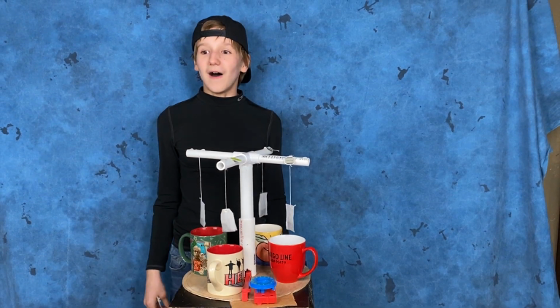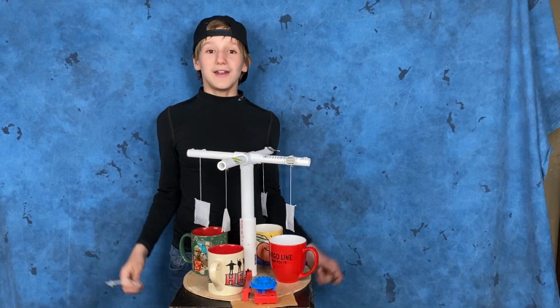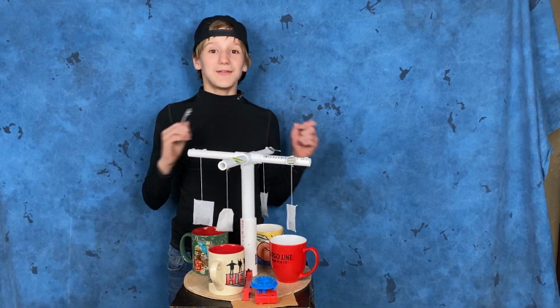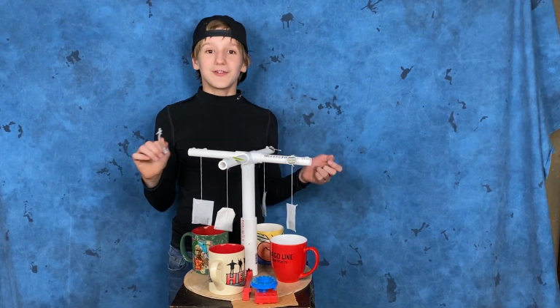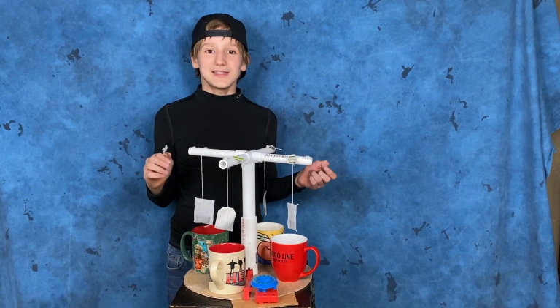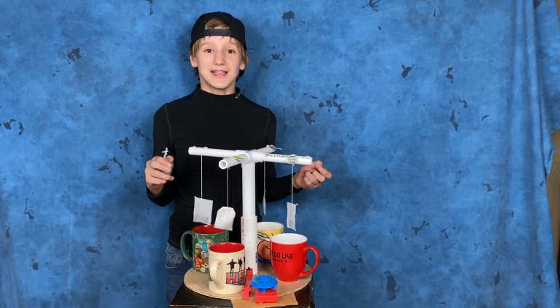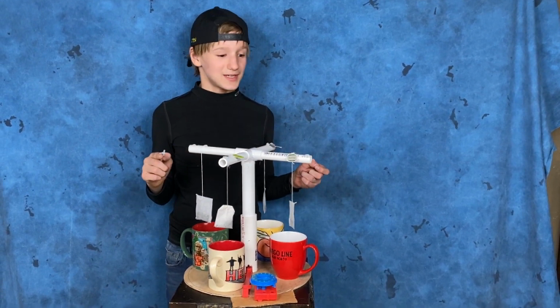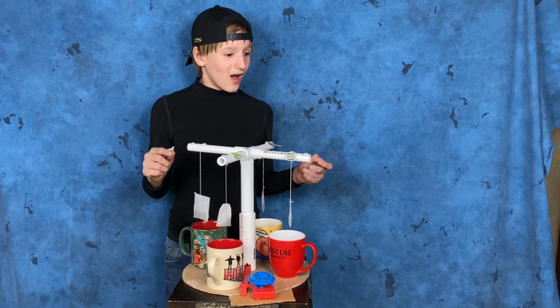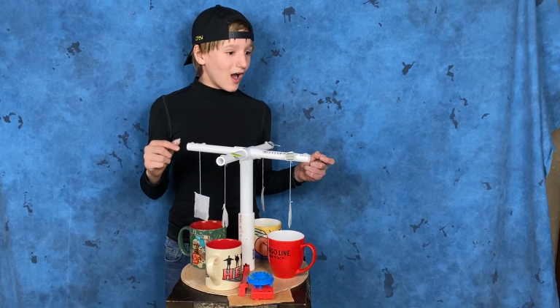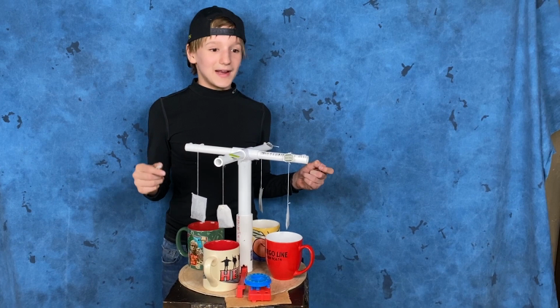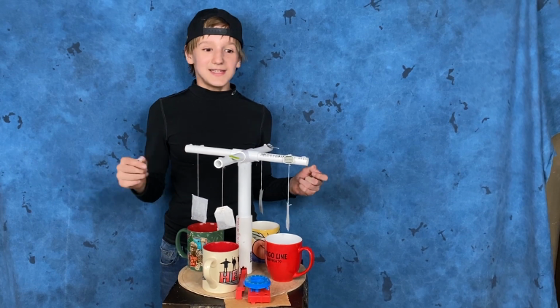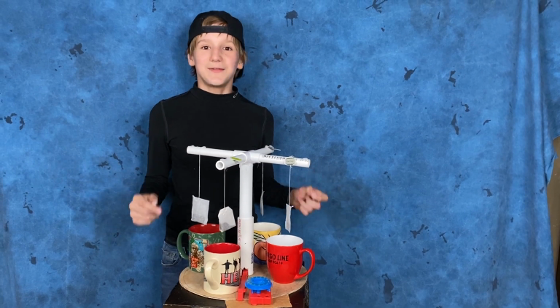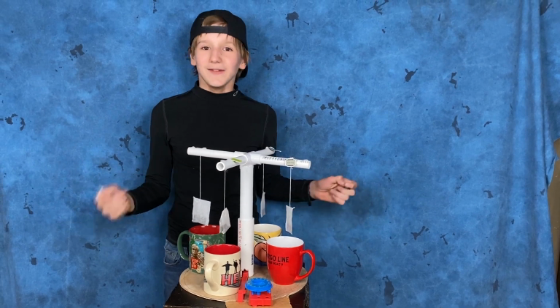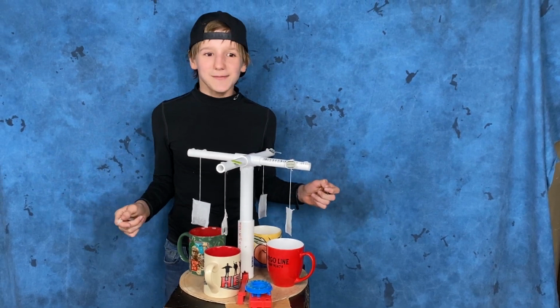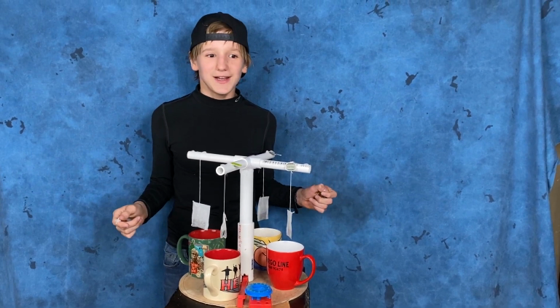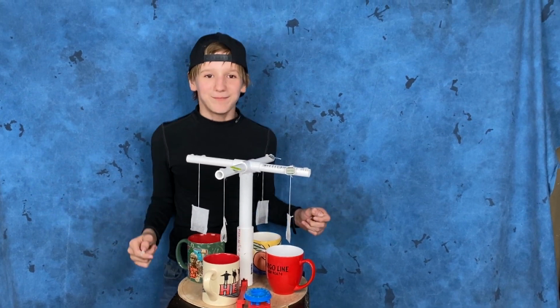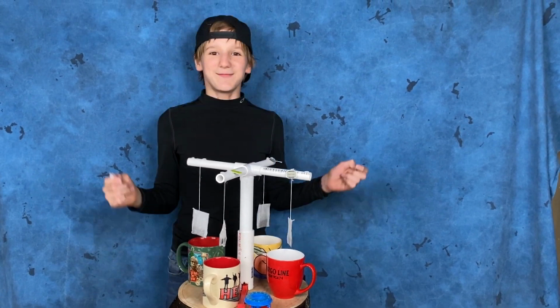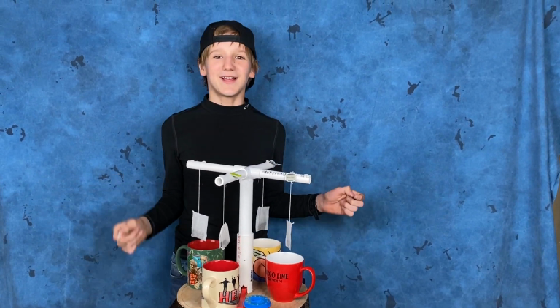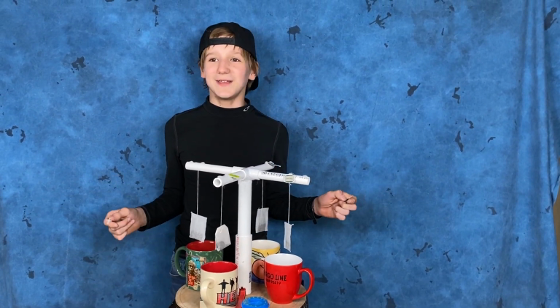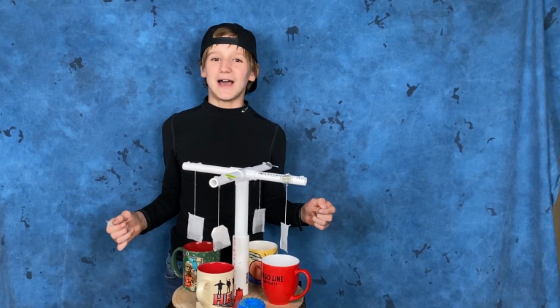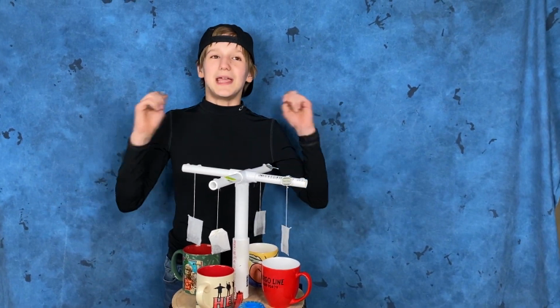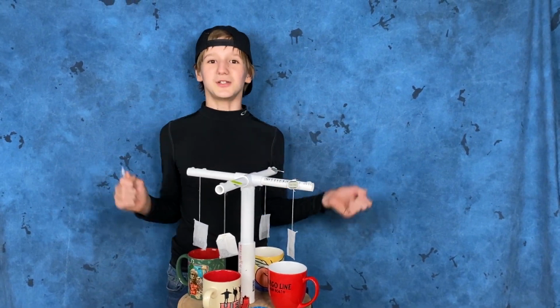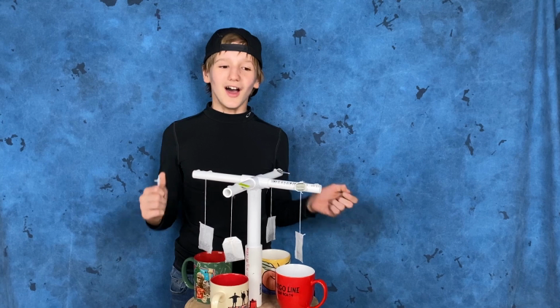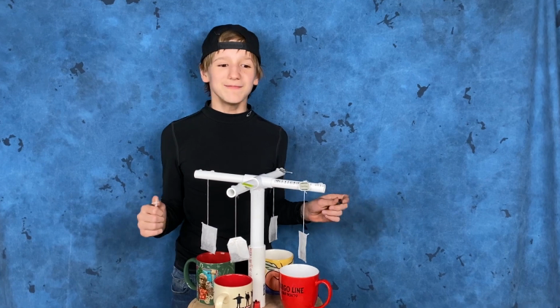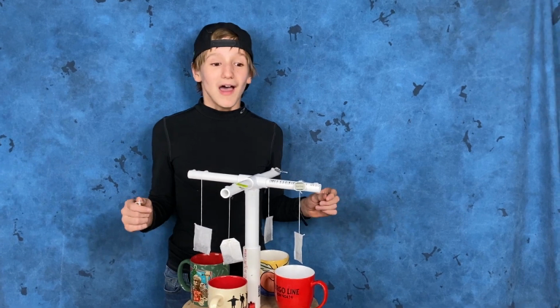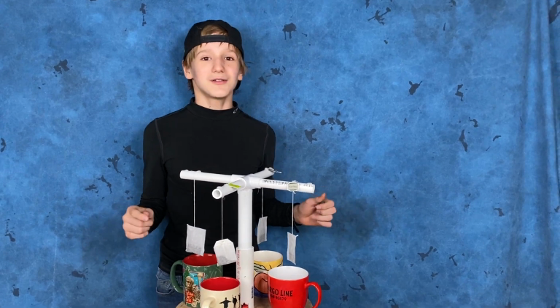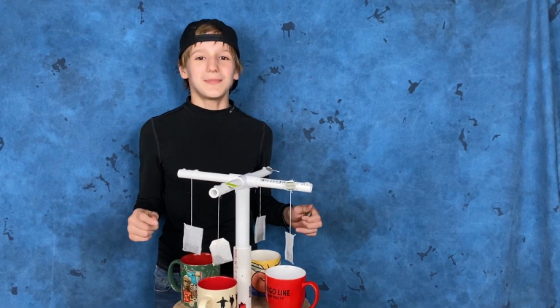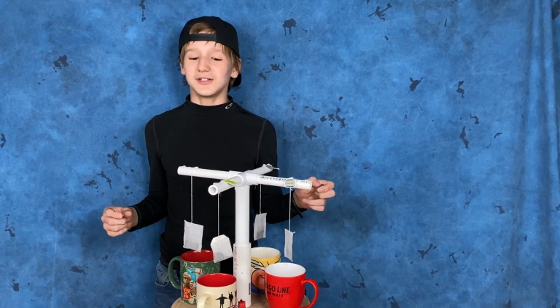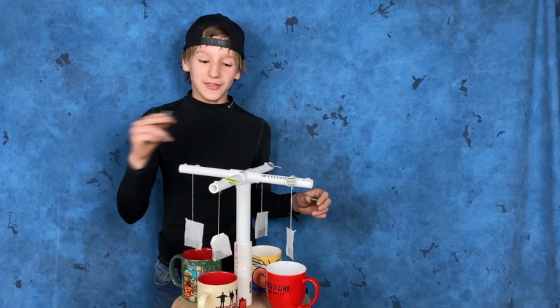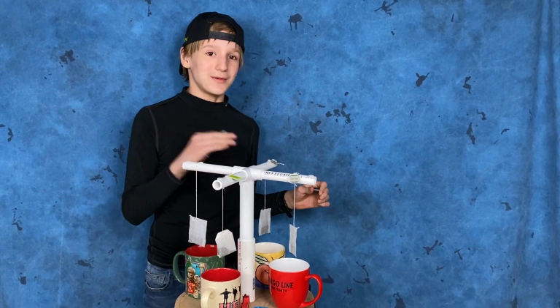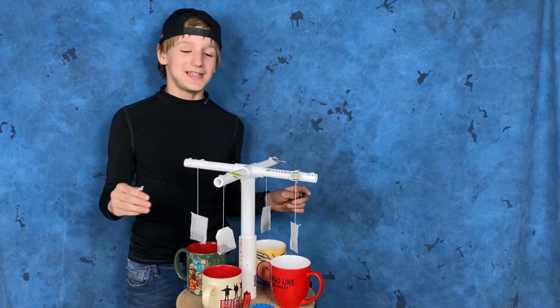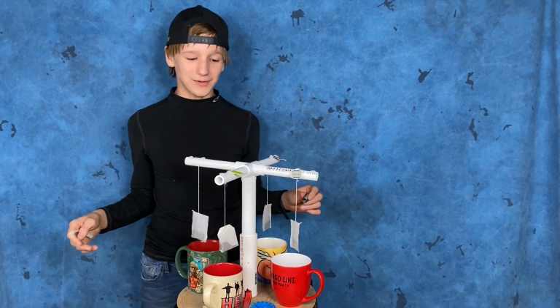I don't have a name for this except automatic tea steeper. If you have any names for it please put it in the comments — that would be absolutely awesome. I'm also planning on doing another thing with this tea steeper.